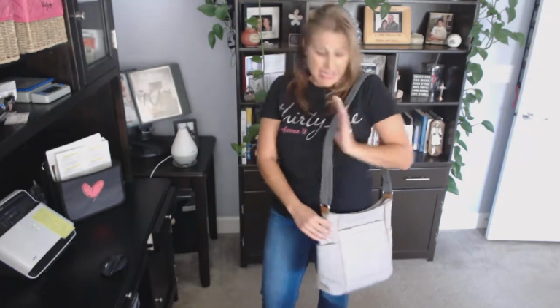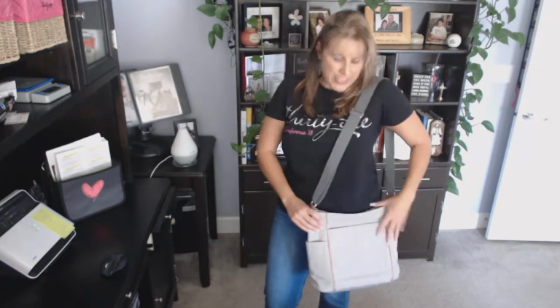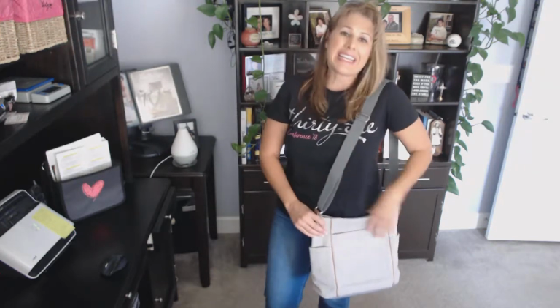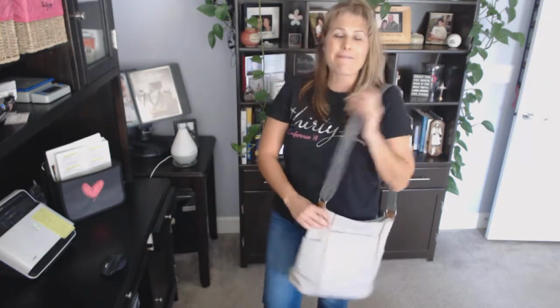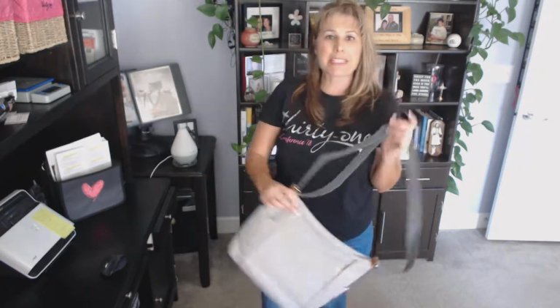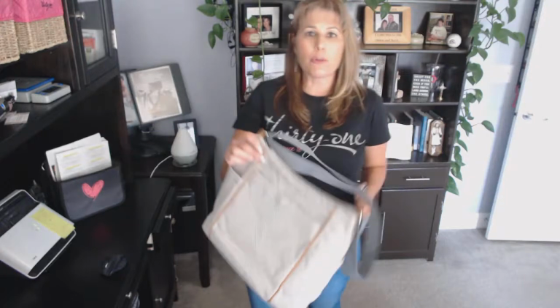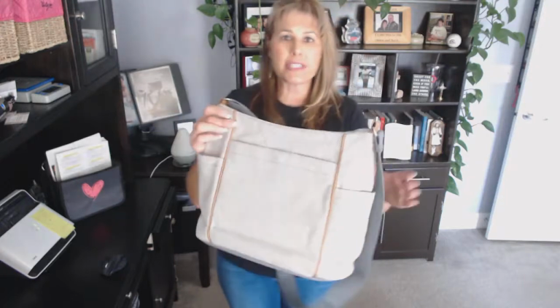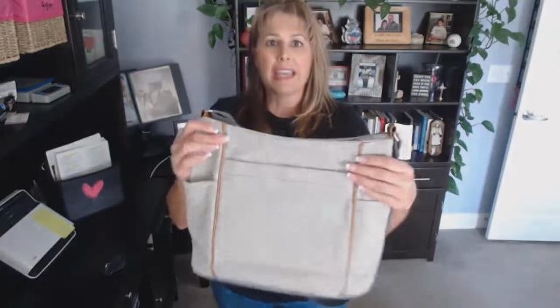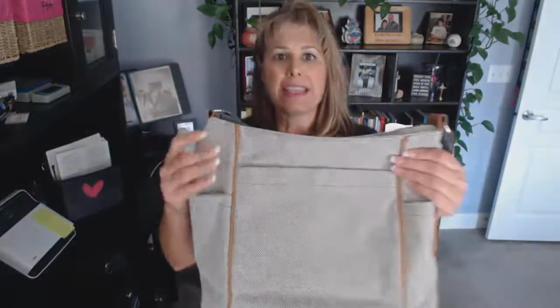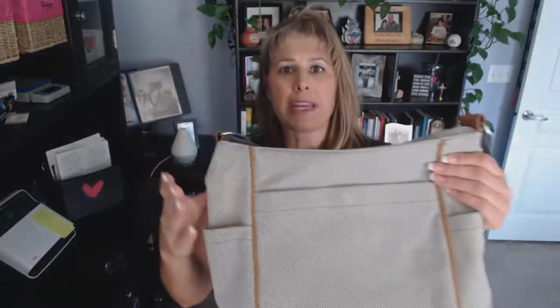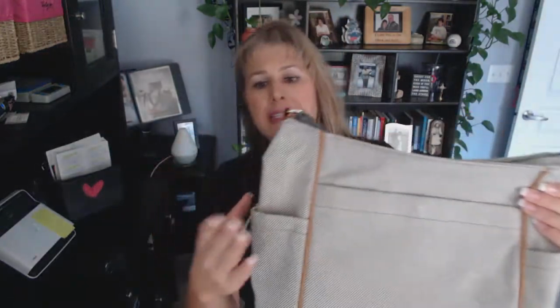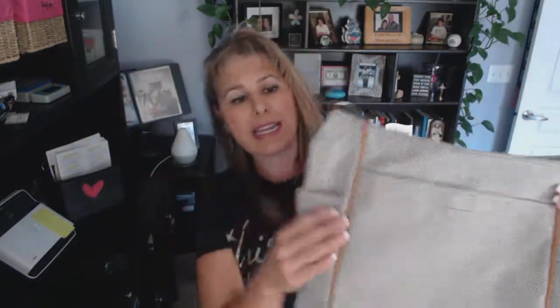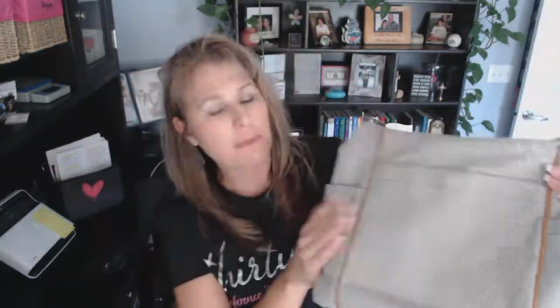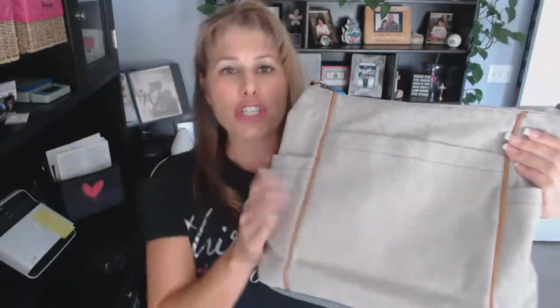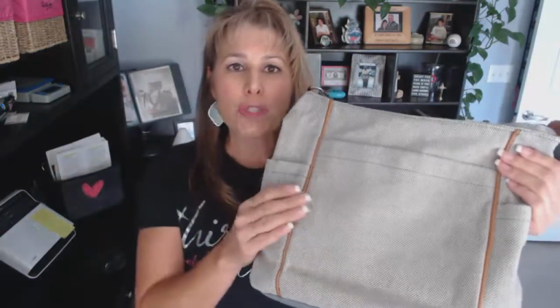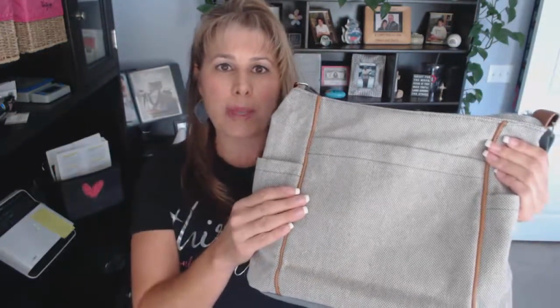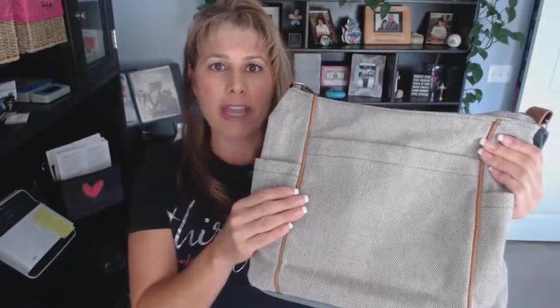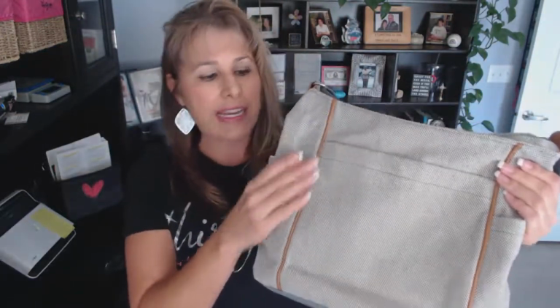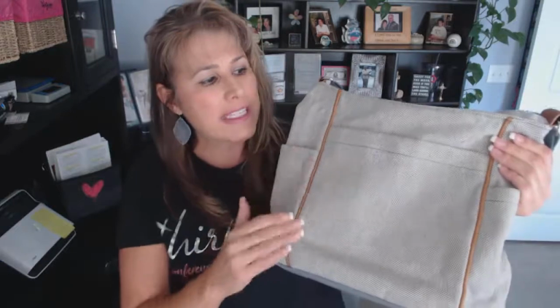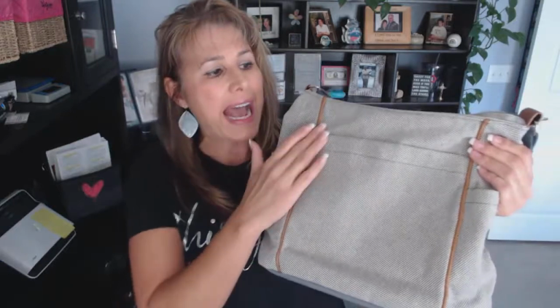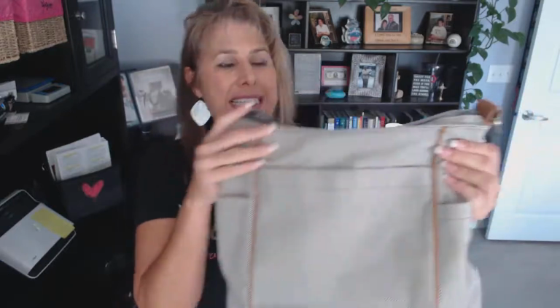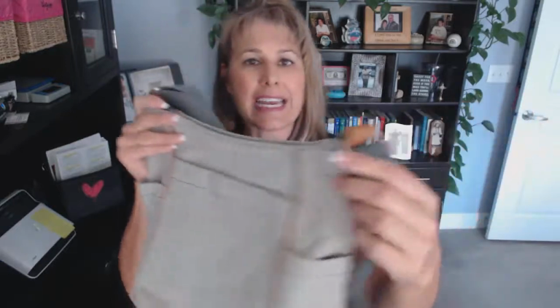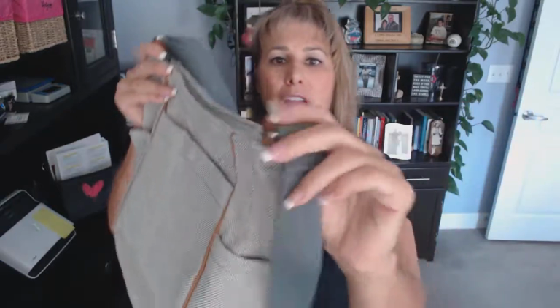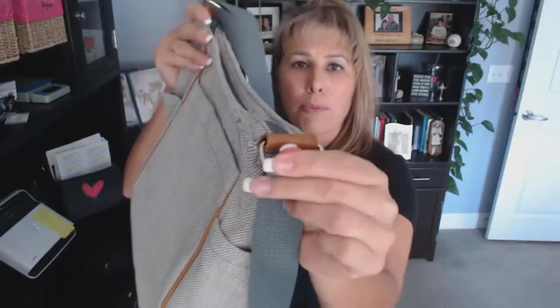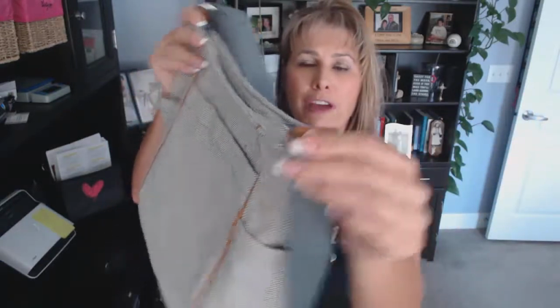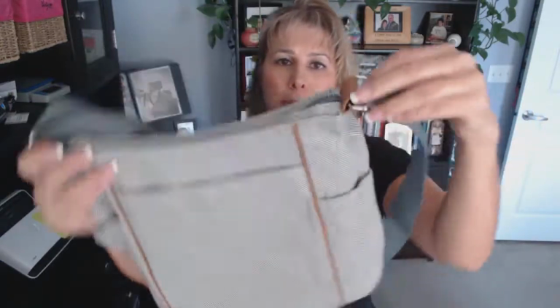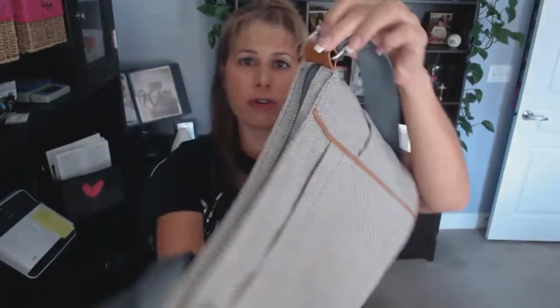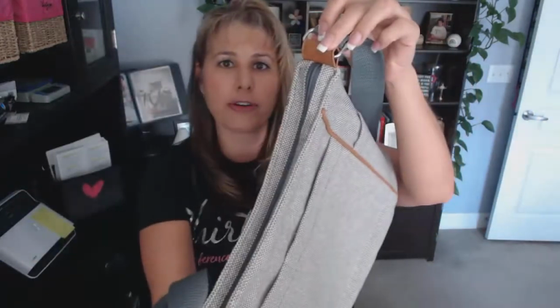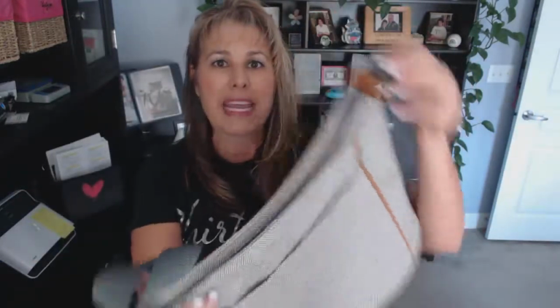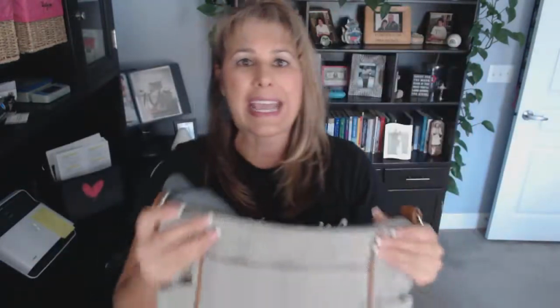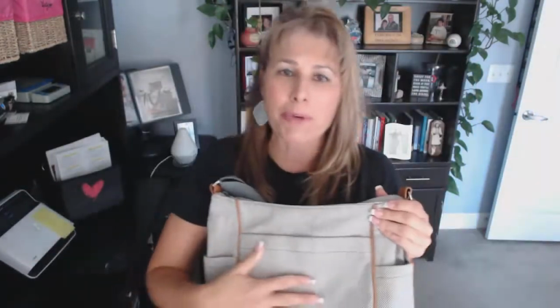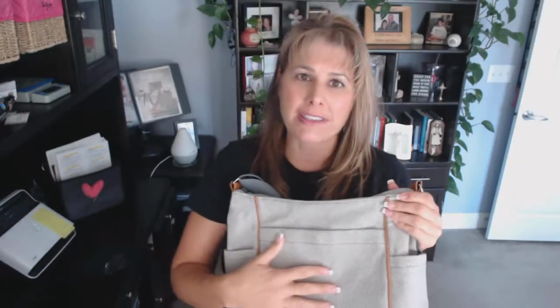This one is a fabric style purse. This one is our two-tone weave and you can see it has the detail of our premium faux leather. It can be personalized.